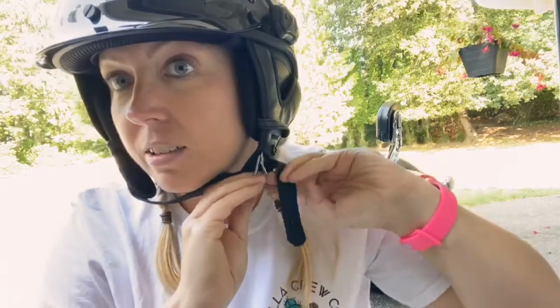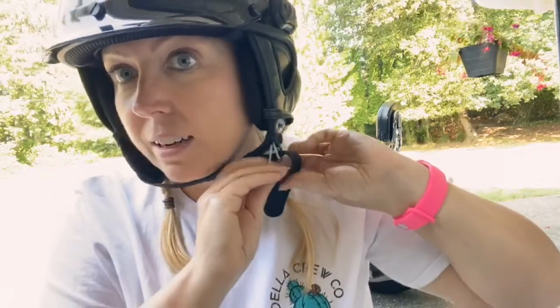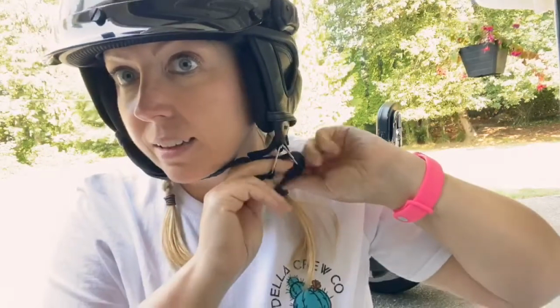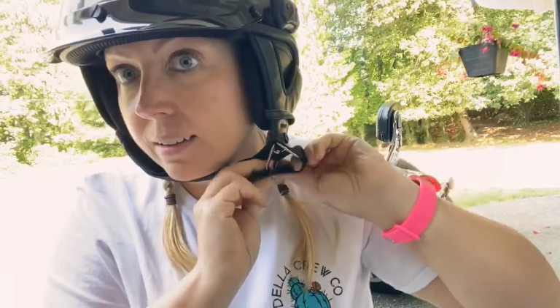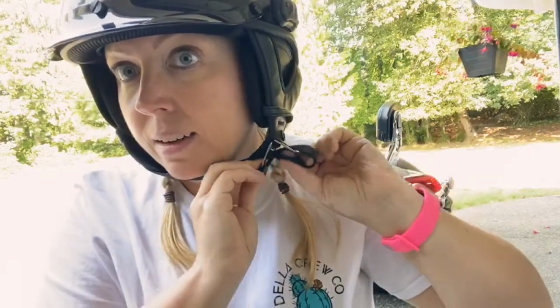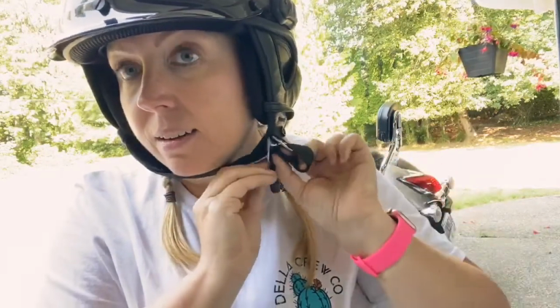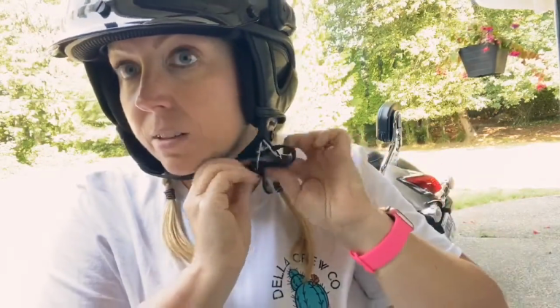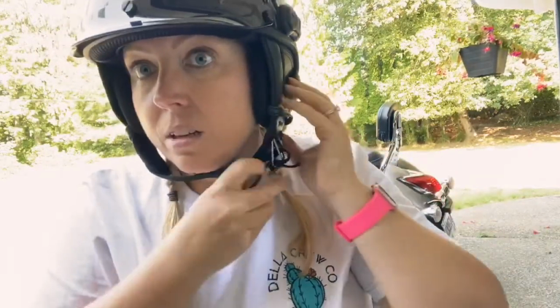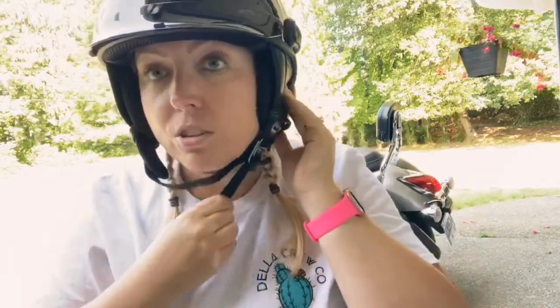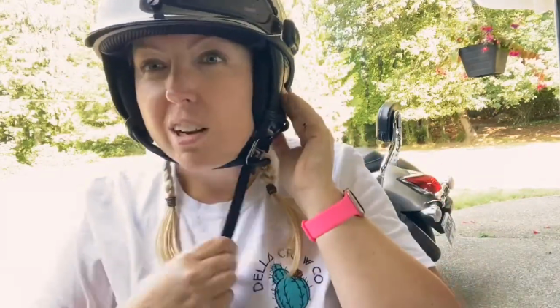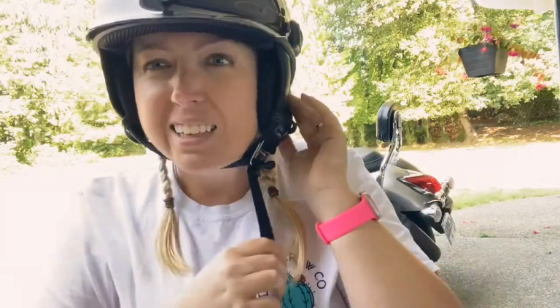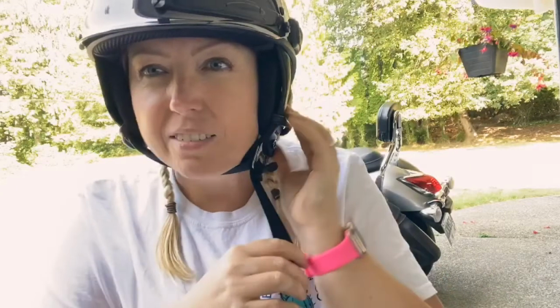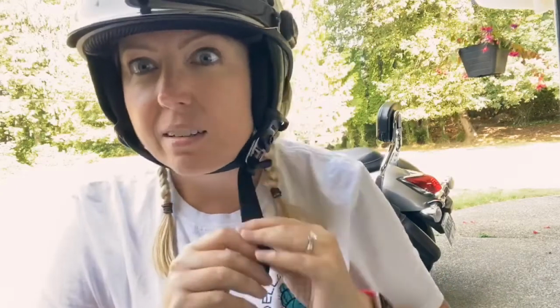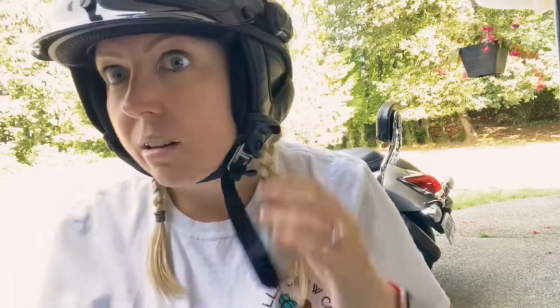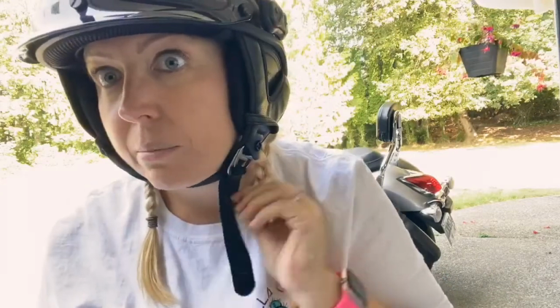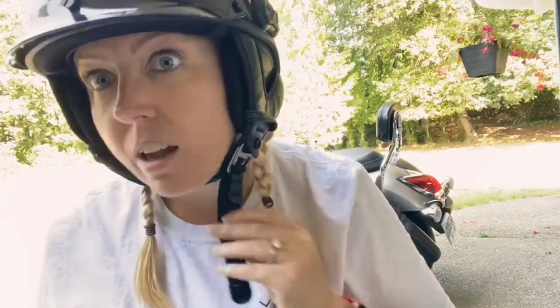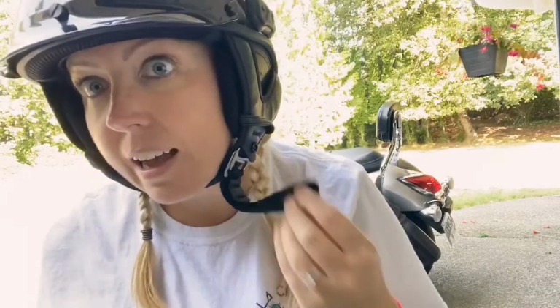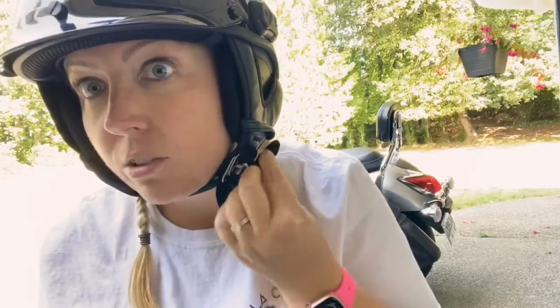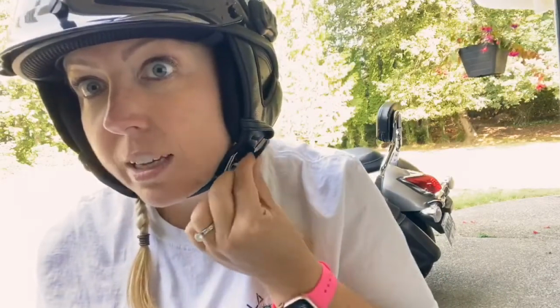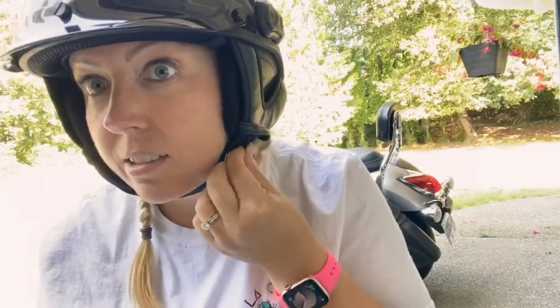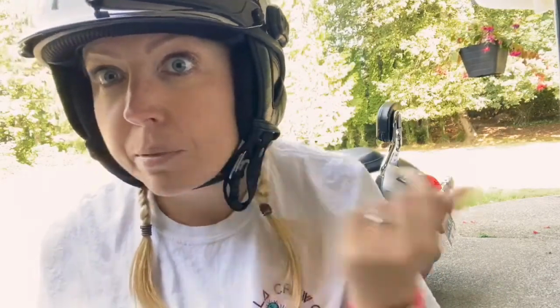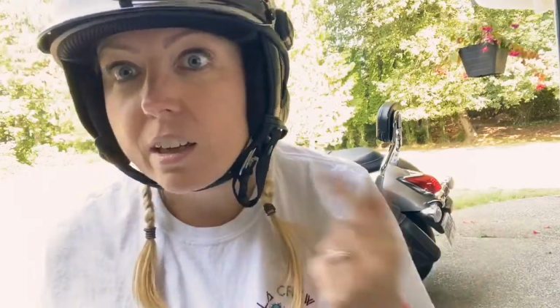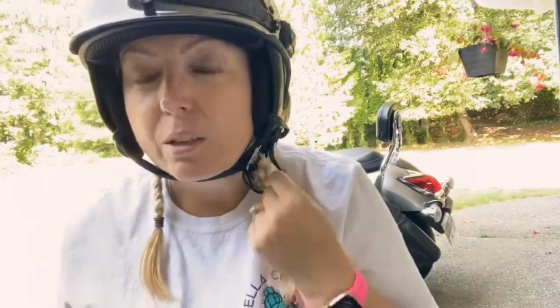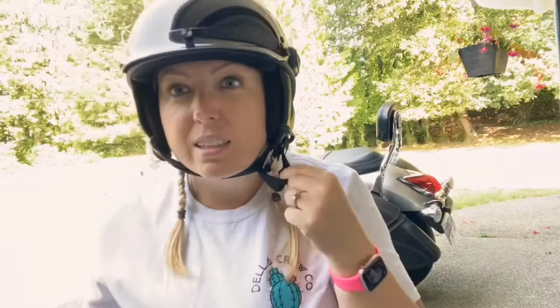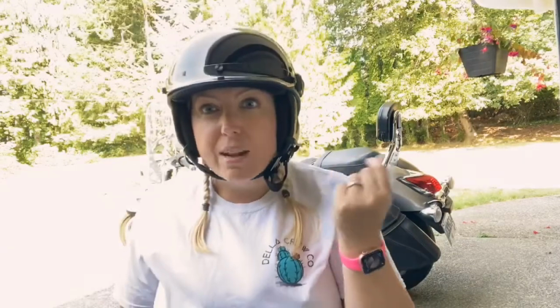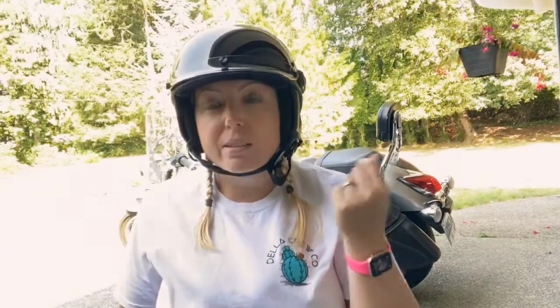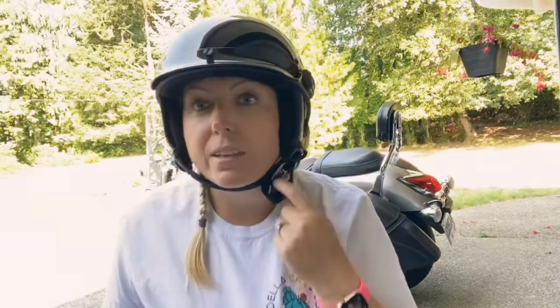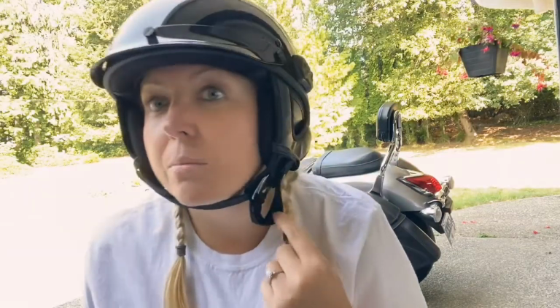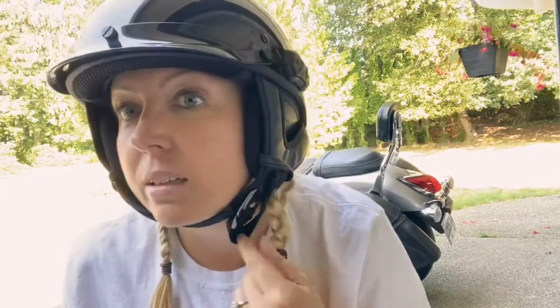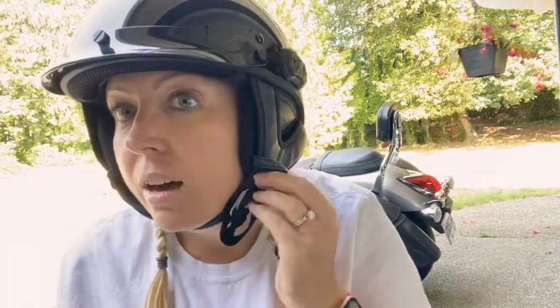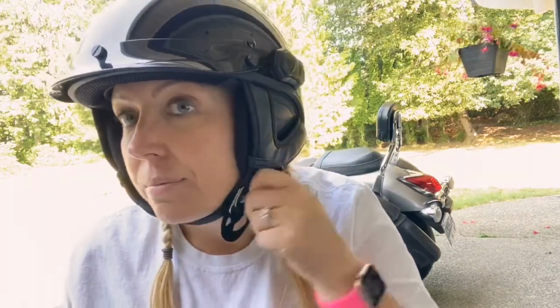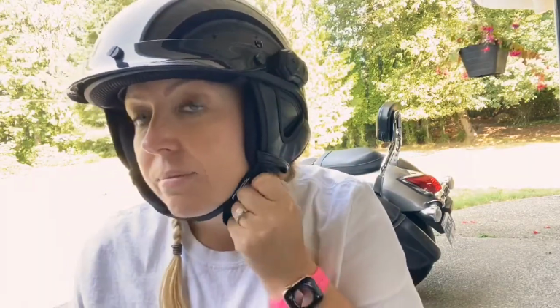What I do like — and I've seen a lot of helmets not have this — is this little snap thing, so the chin strap doesn't flap against my face while I'm riding.